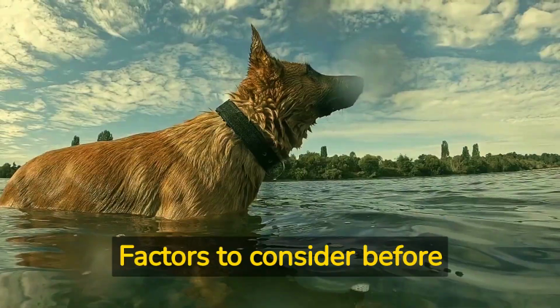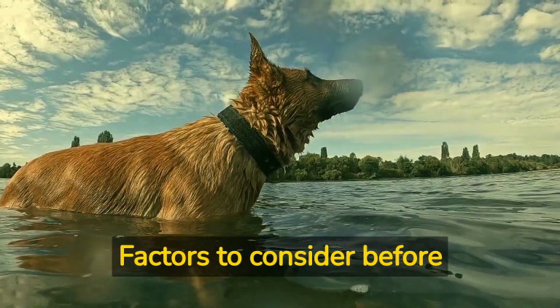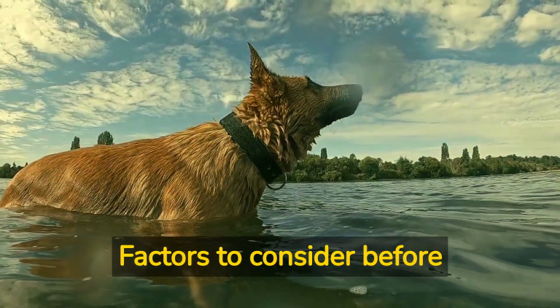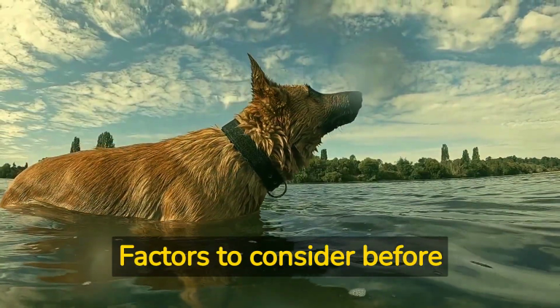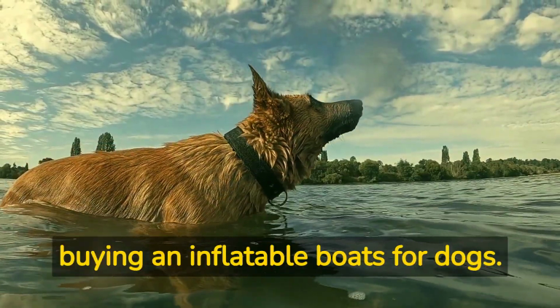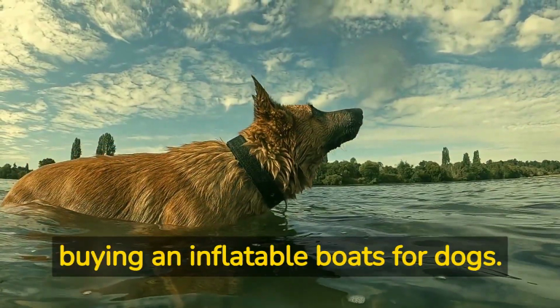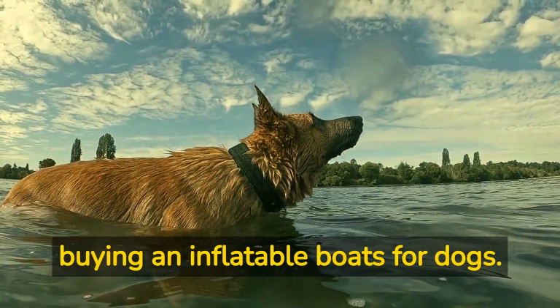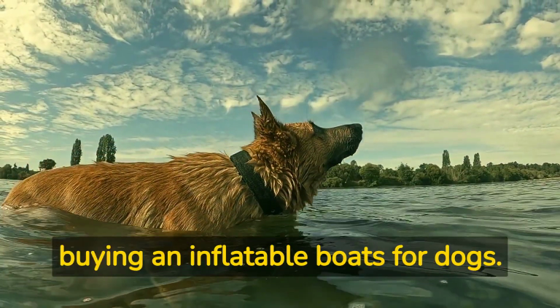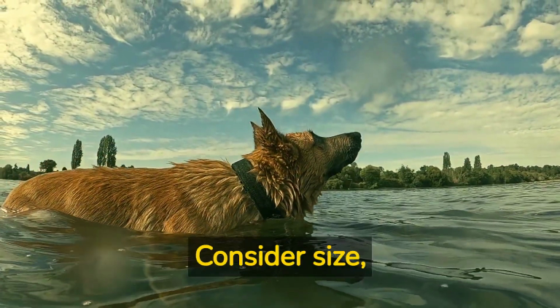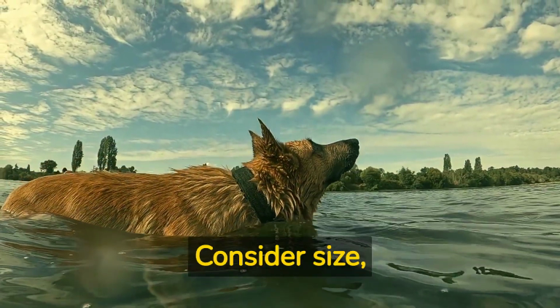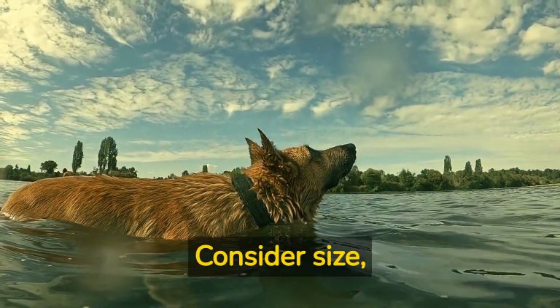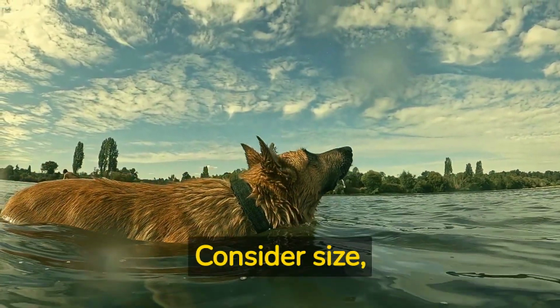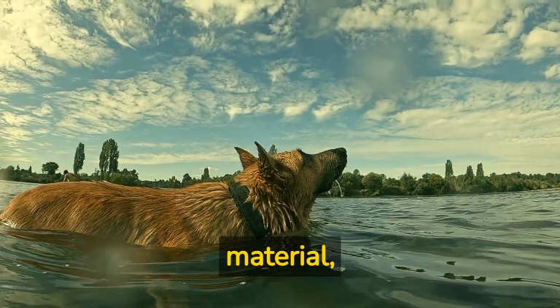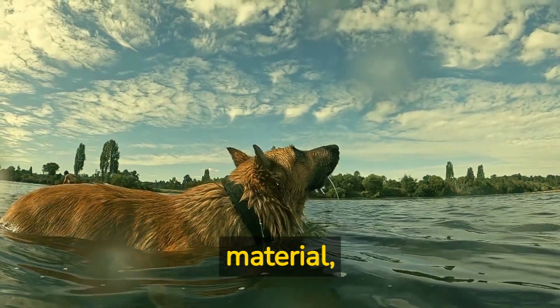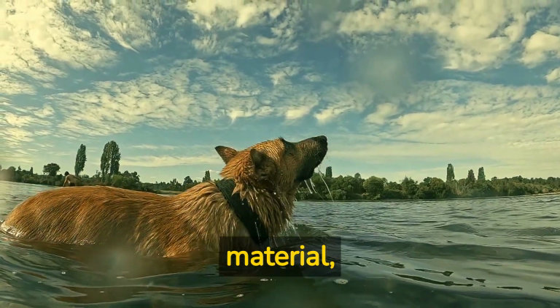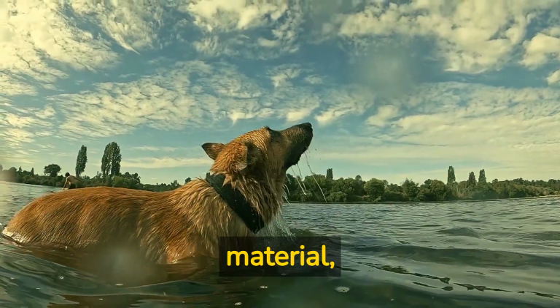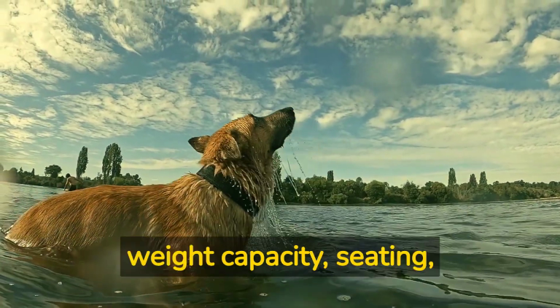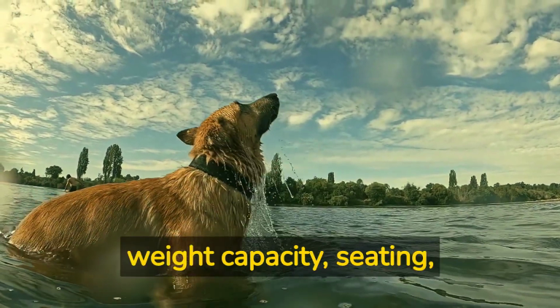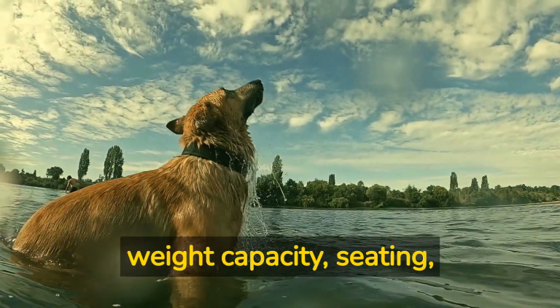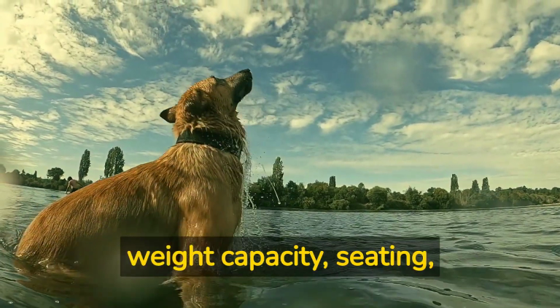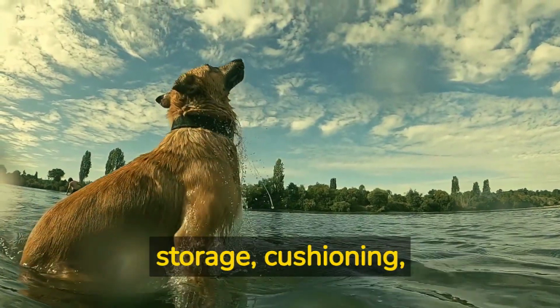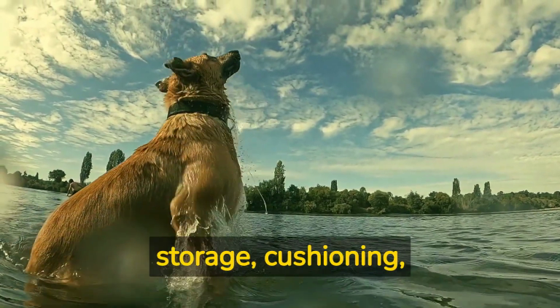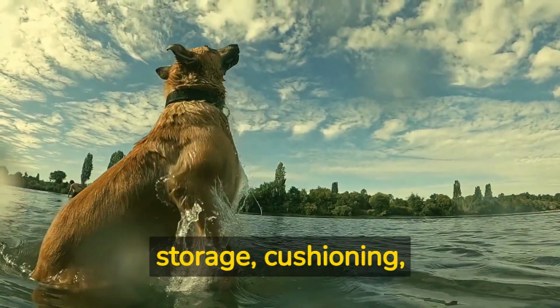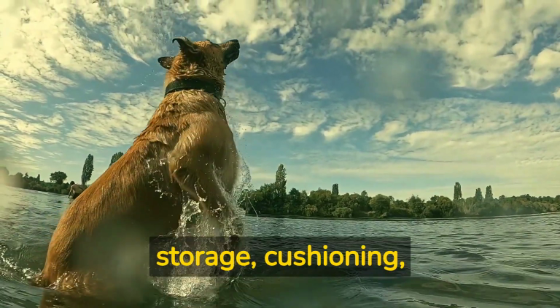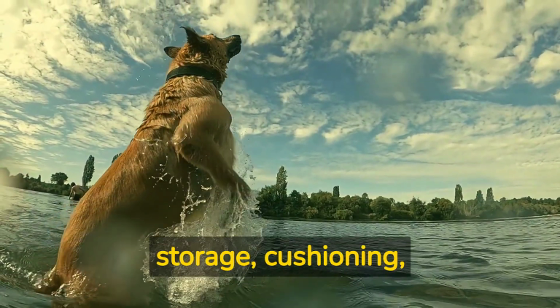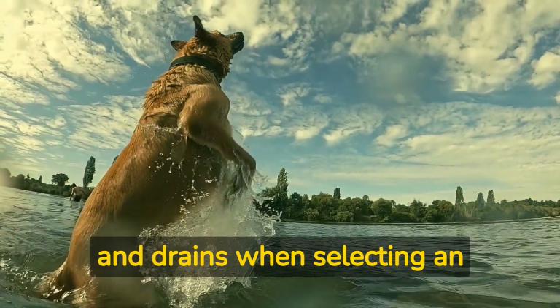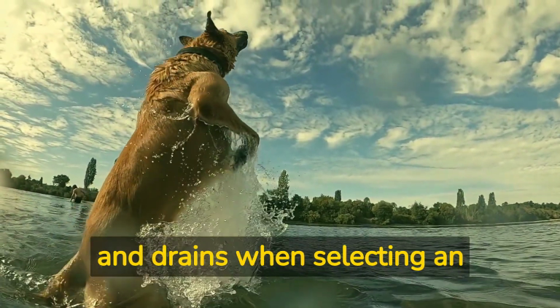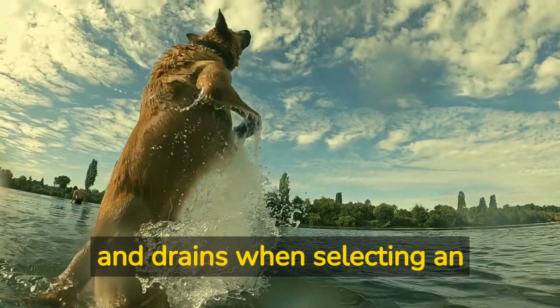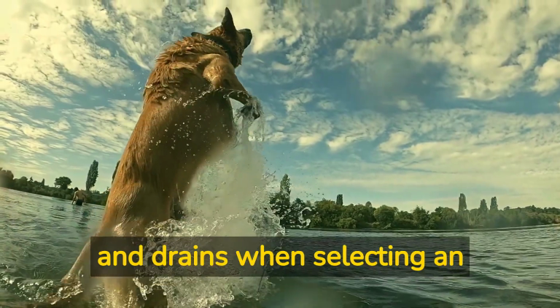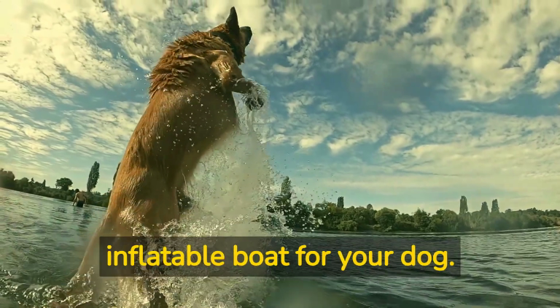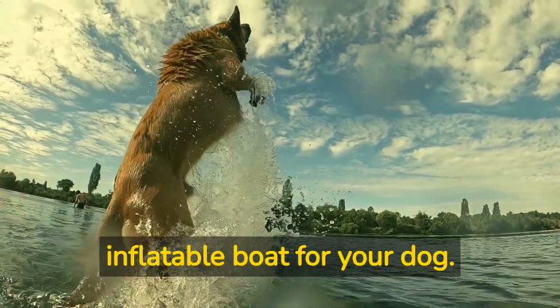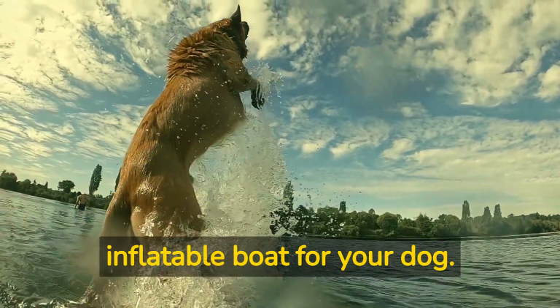Factors to consider before buying an inflatable boat for dogs: Consider size, material, weight capacity, seating, storage, cushioning, and drains when selecting an inflatable boat for your dog.